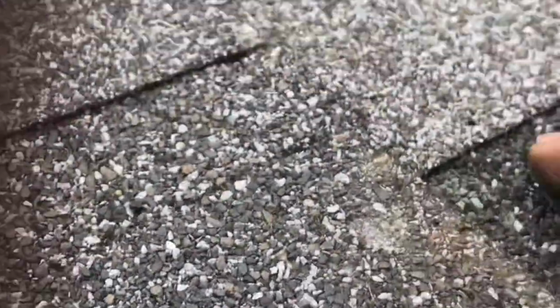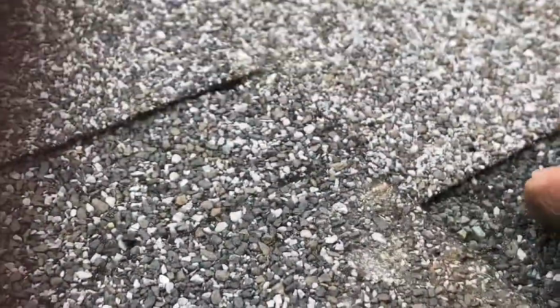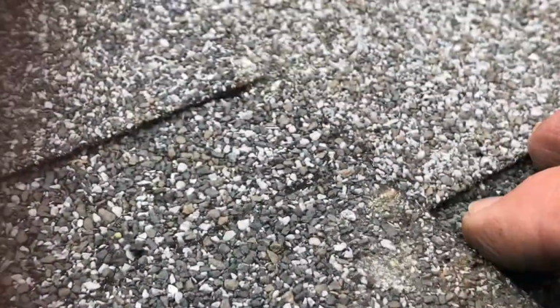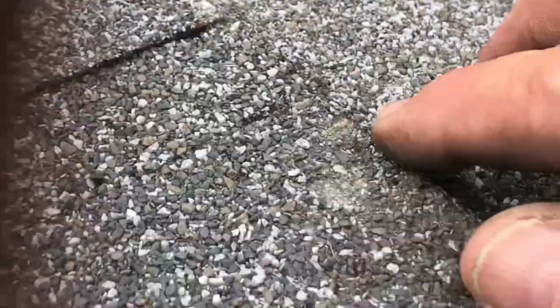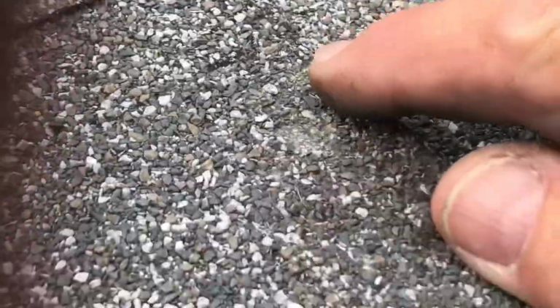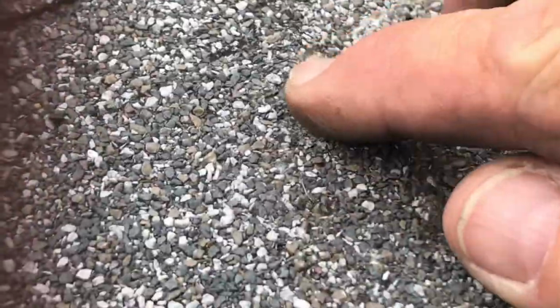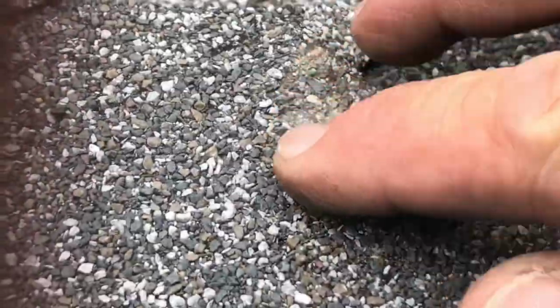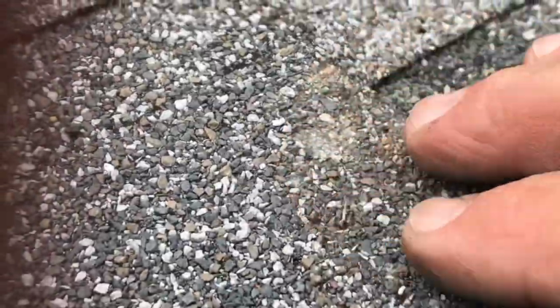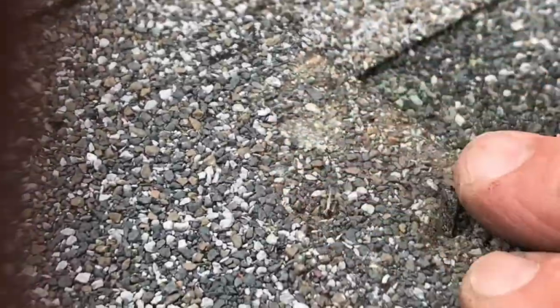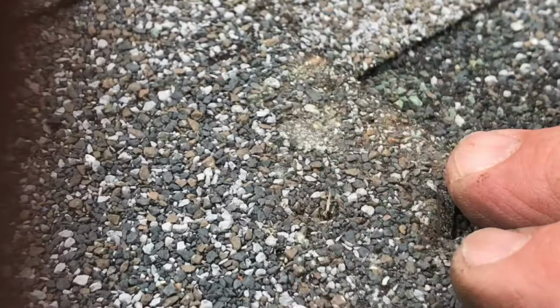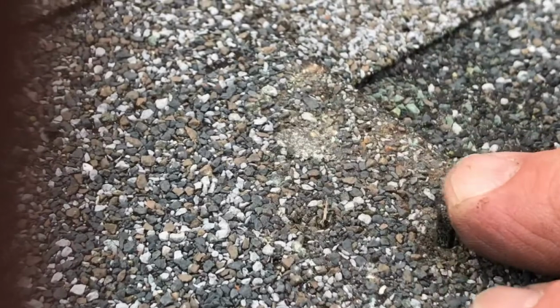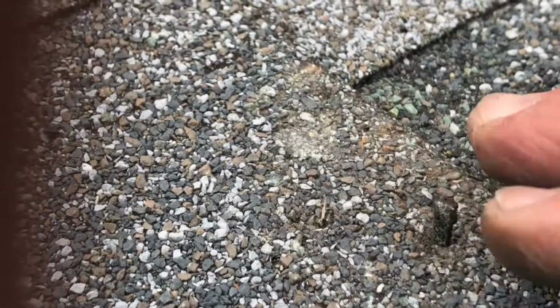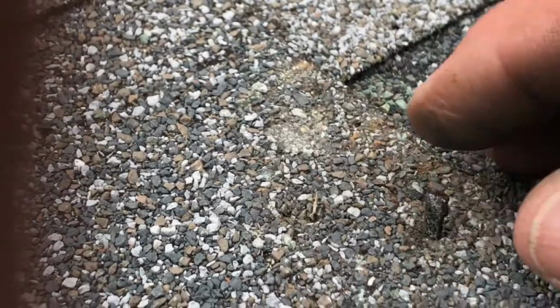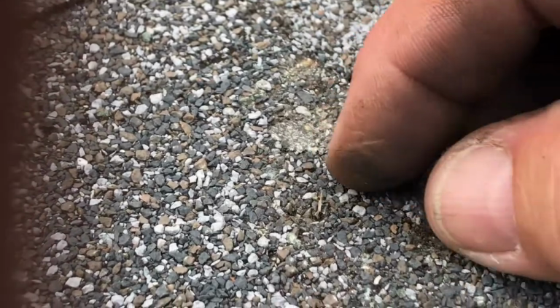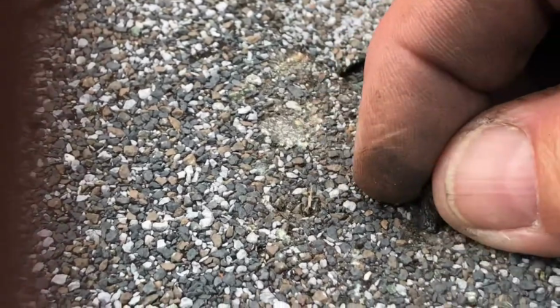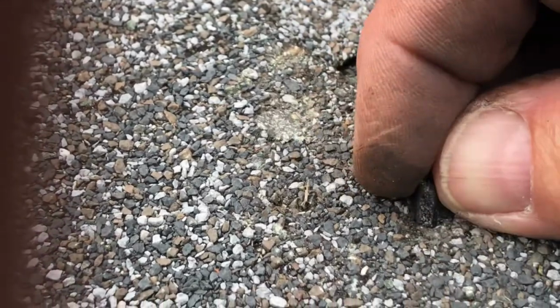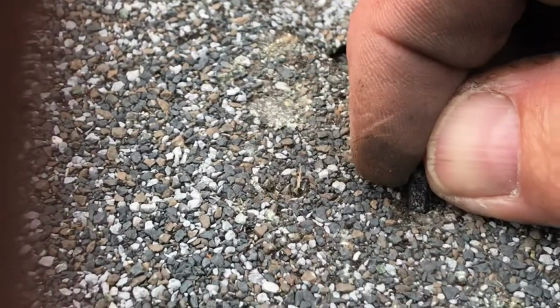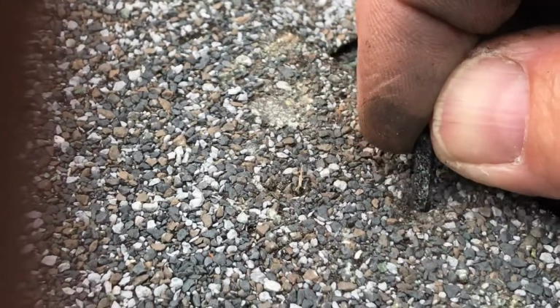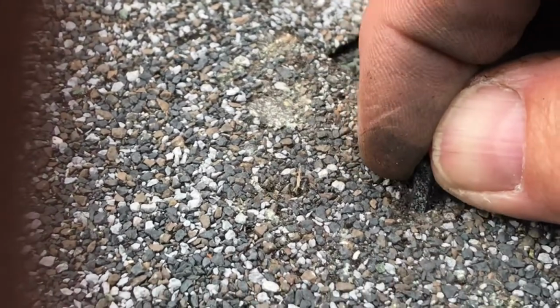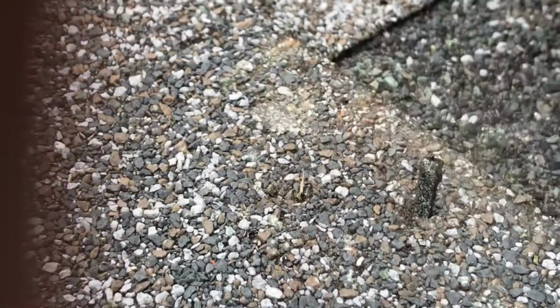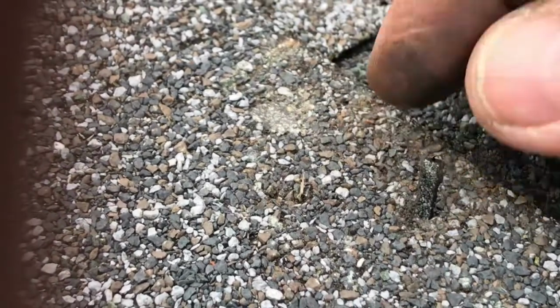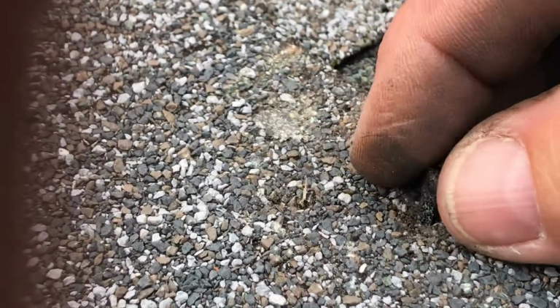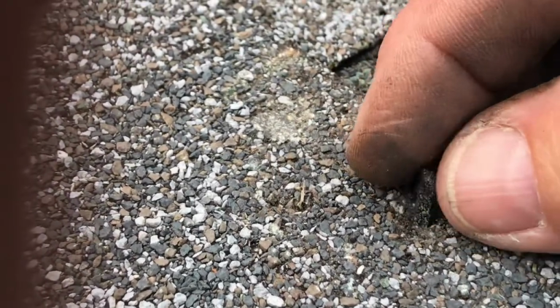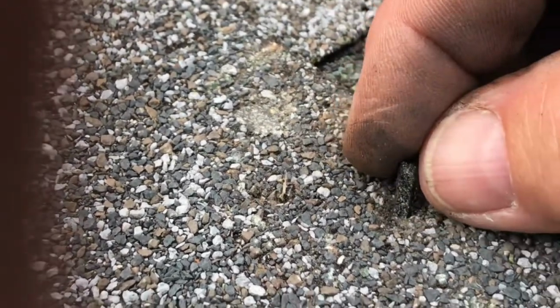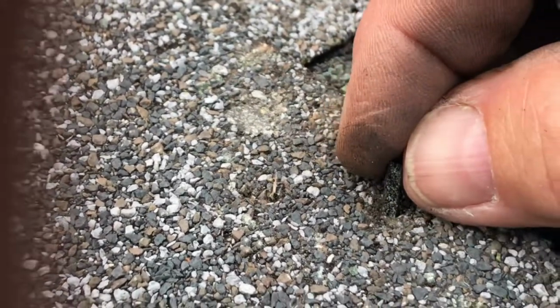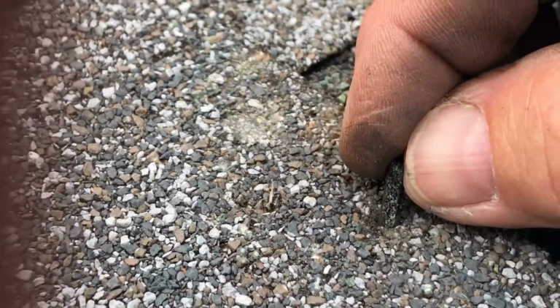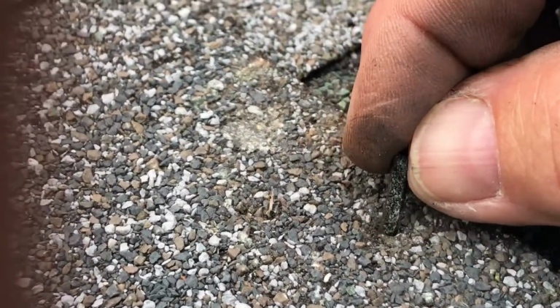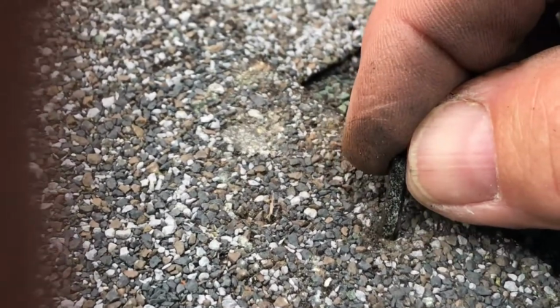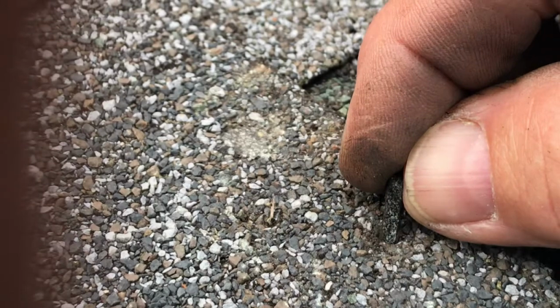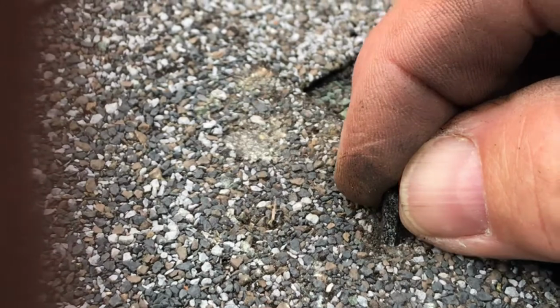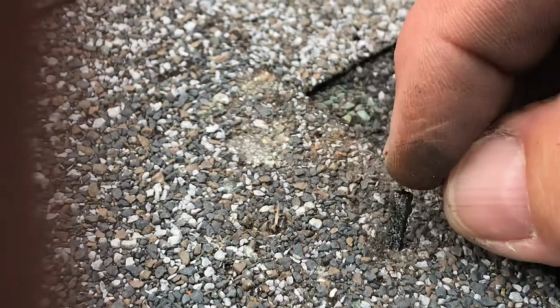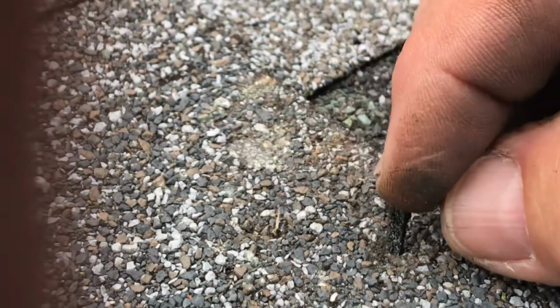Hi, my name is Len David Hart. Here's how I can fix a nail hole in a roofing shingle. I just put this little repair — this is just a strip of shingle I got — and stick it in the hole.